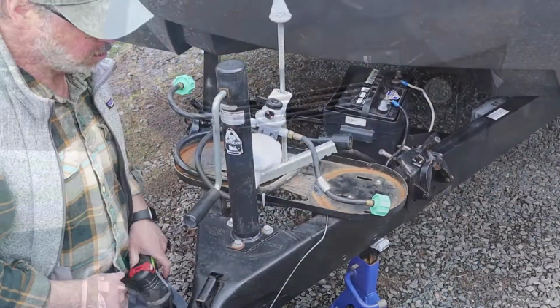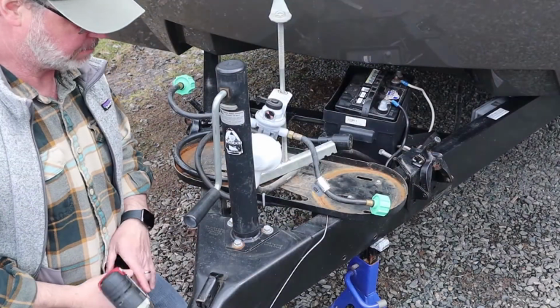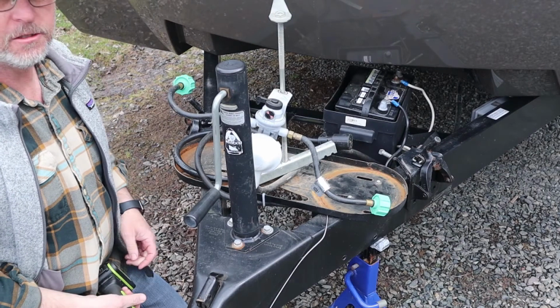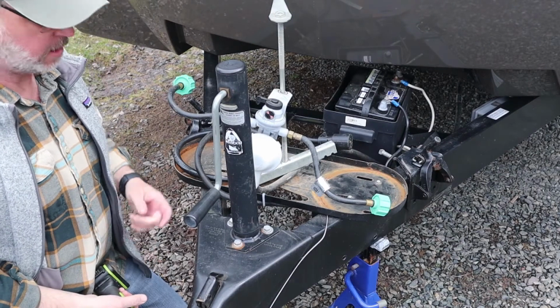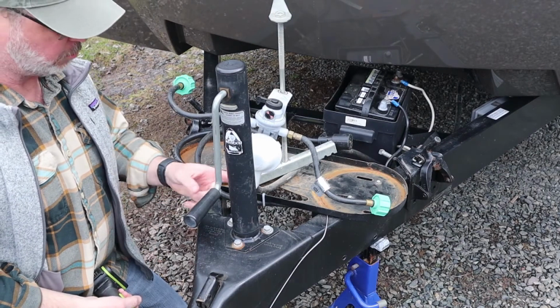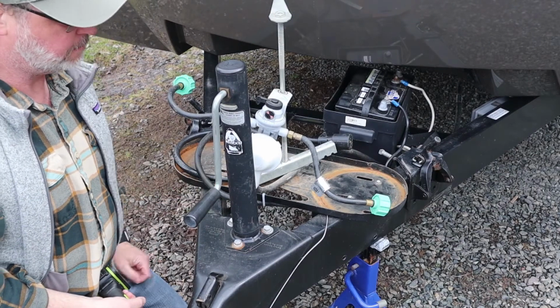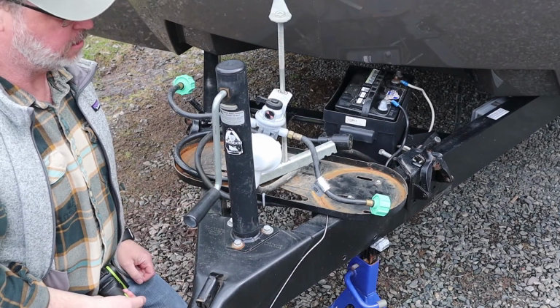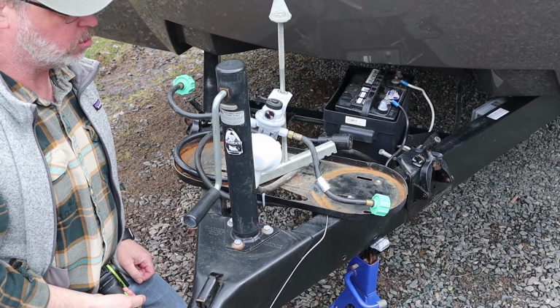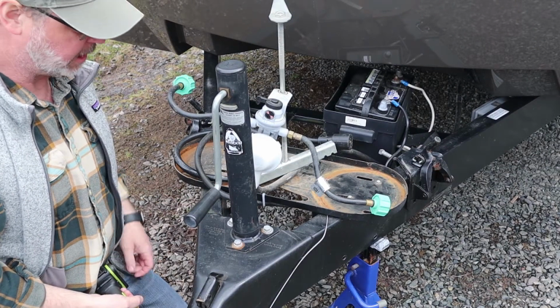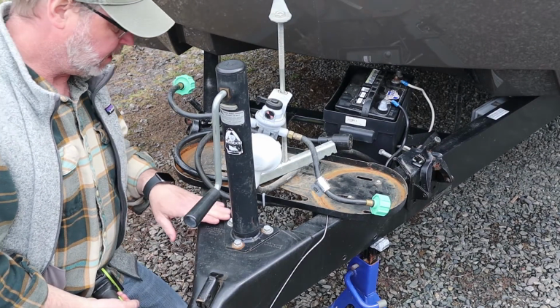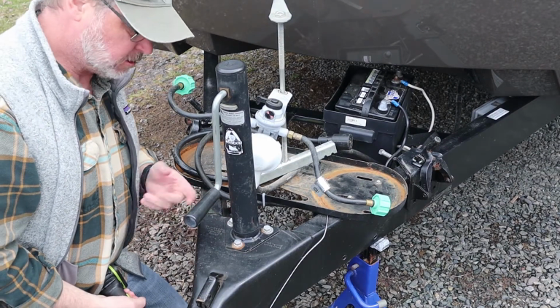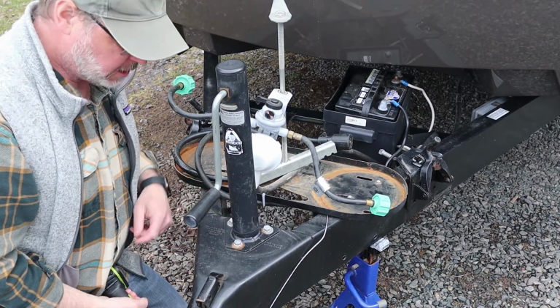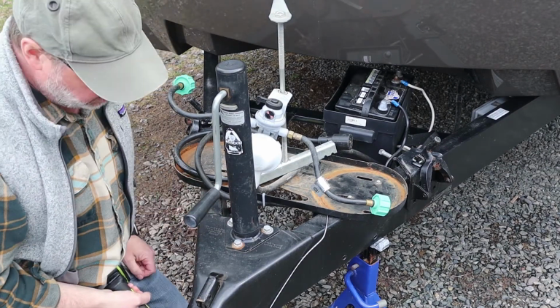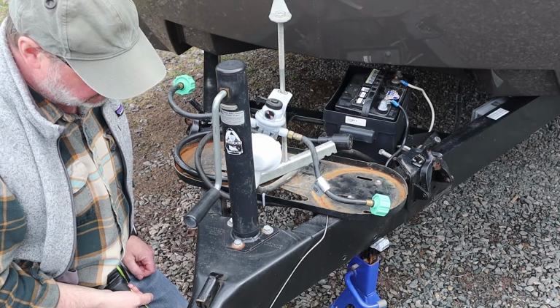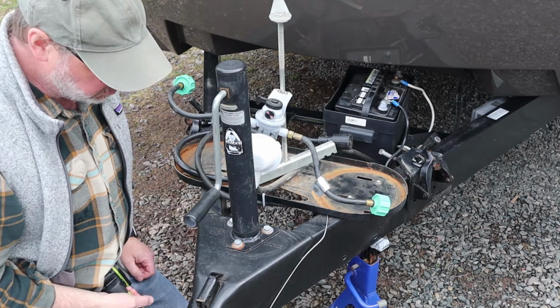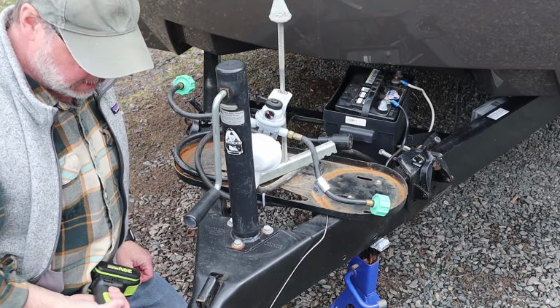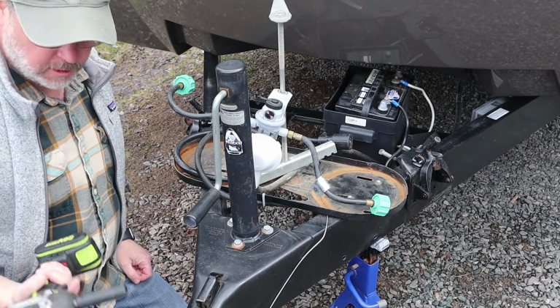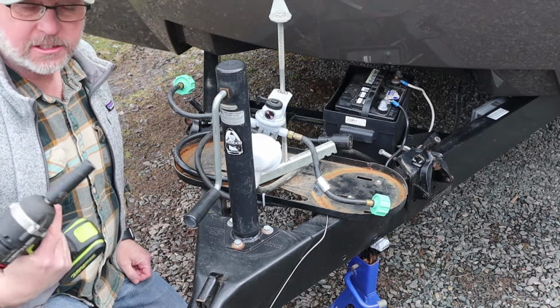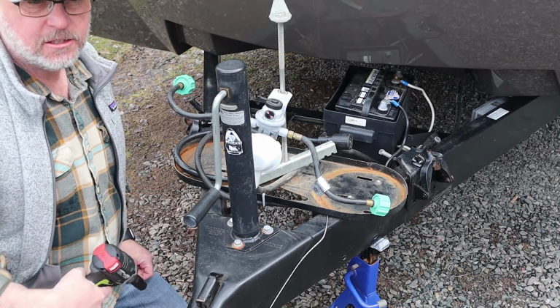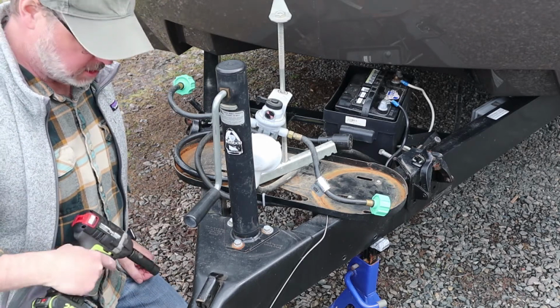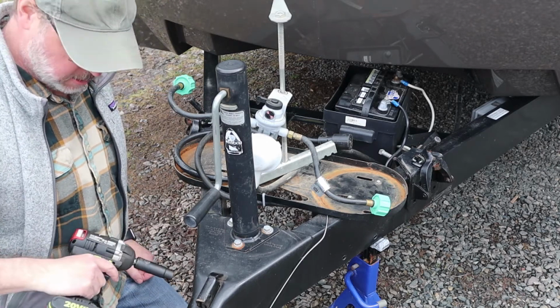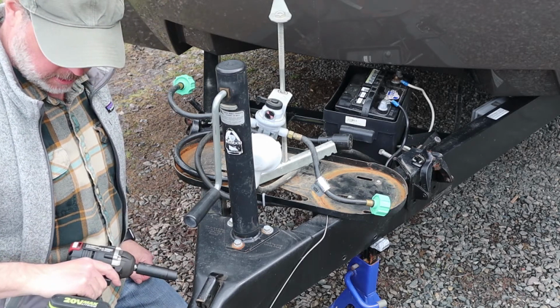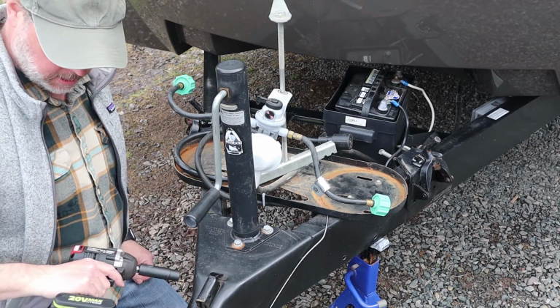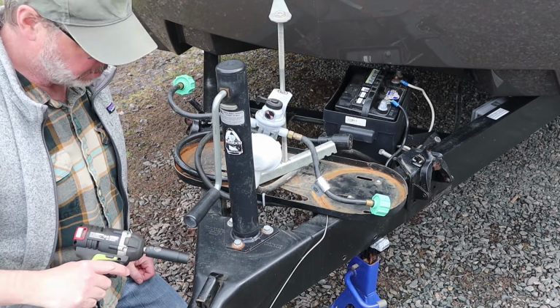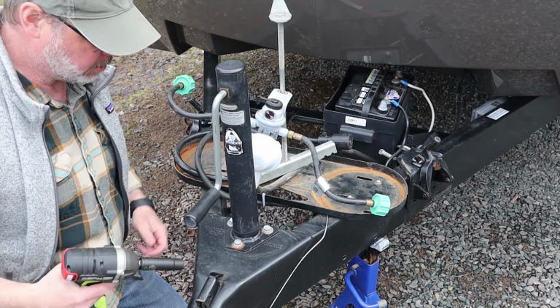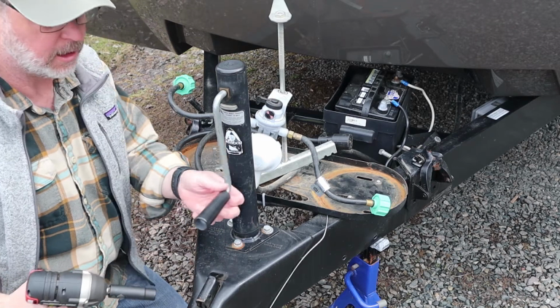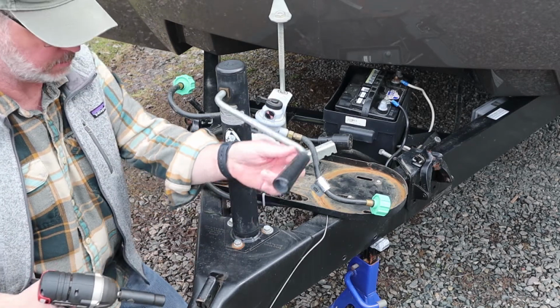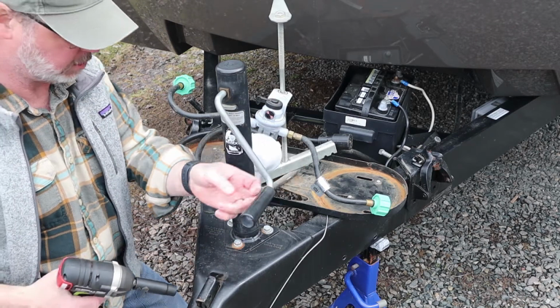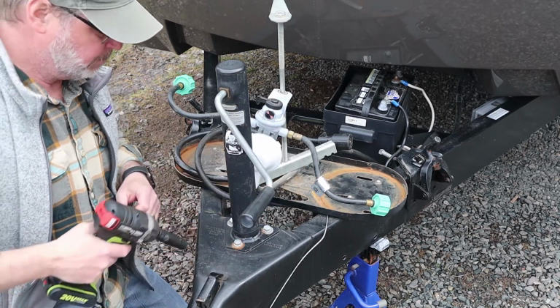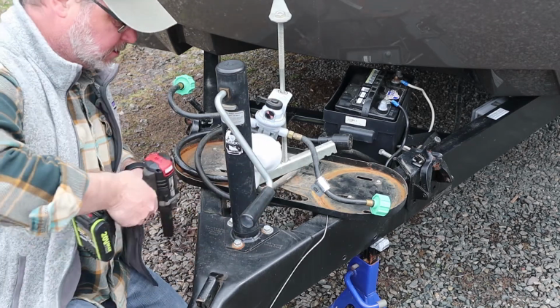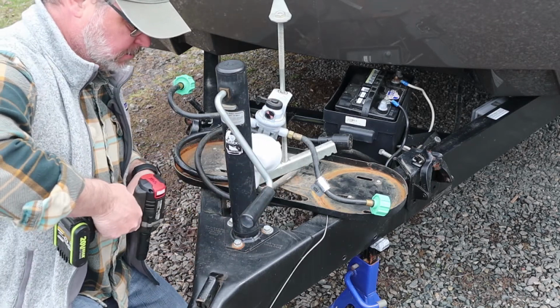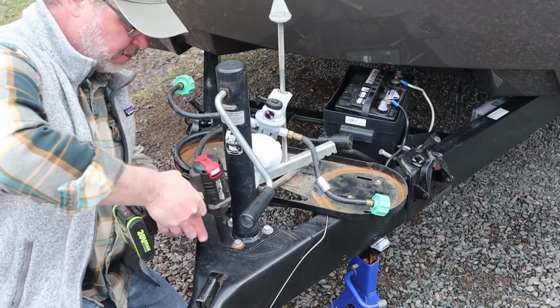The first step is to remove the old tongue jack. It looks like it's just held on by three bolts, so I've got a 9/16-inch socket on a battery-powered torque wrench — let's give that a try.